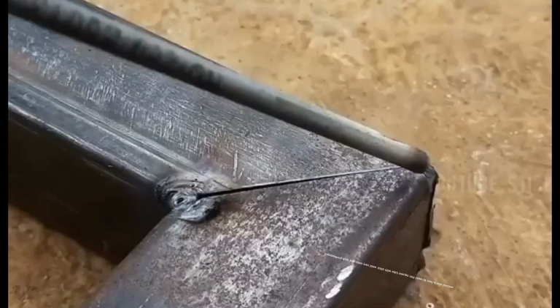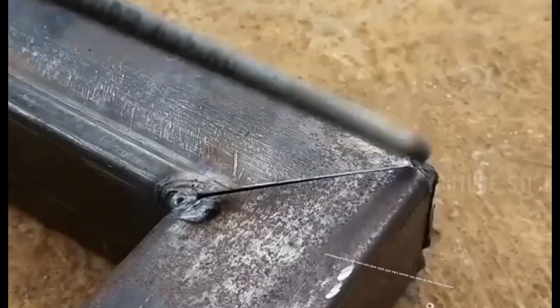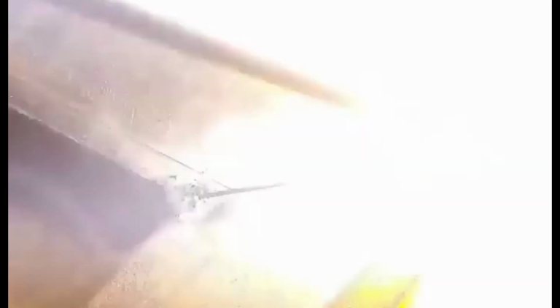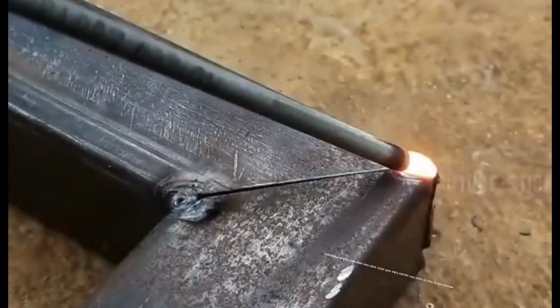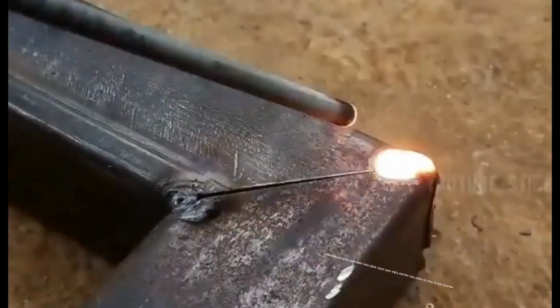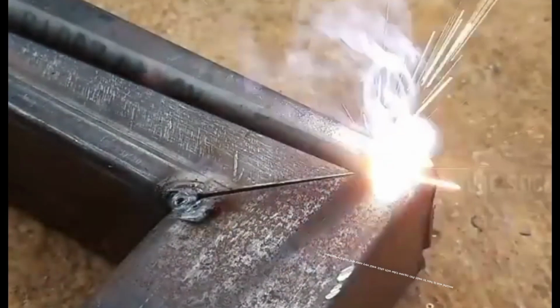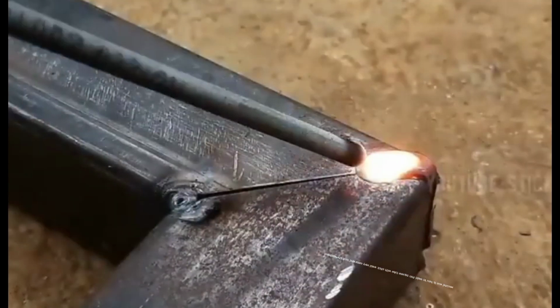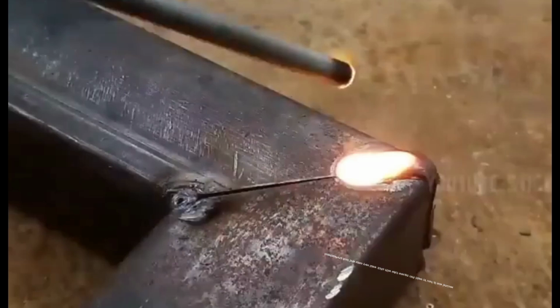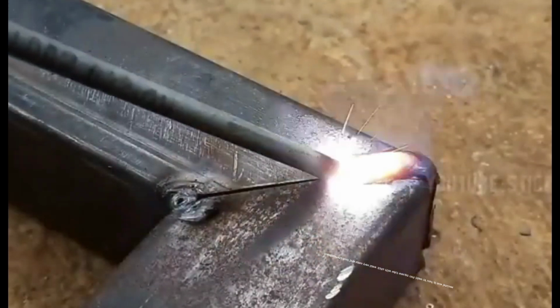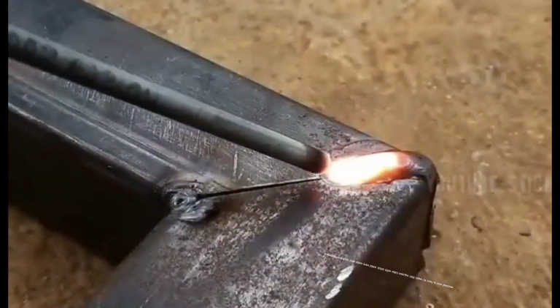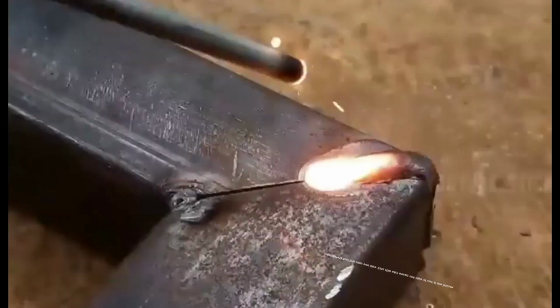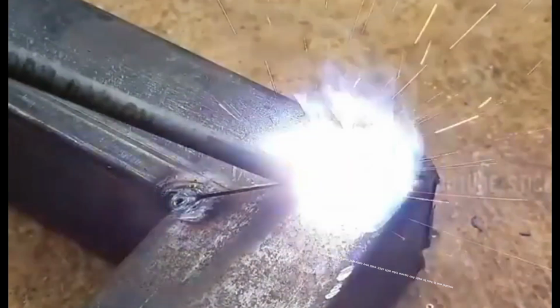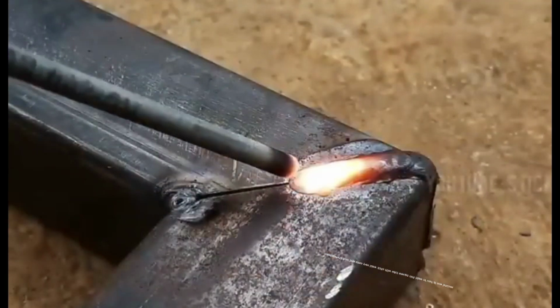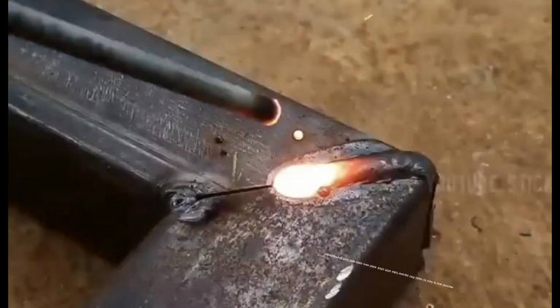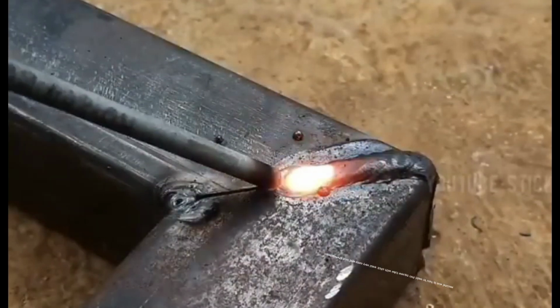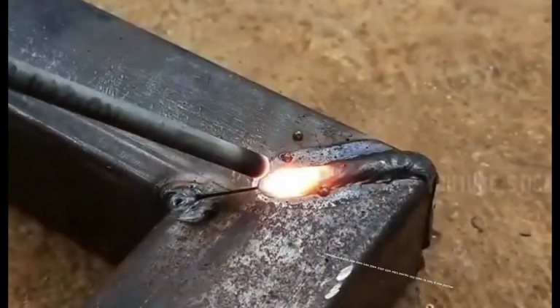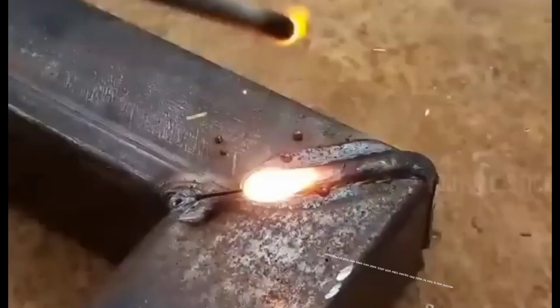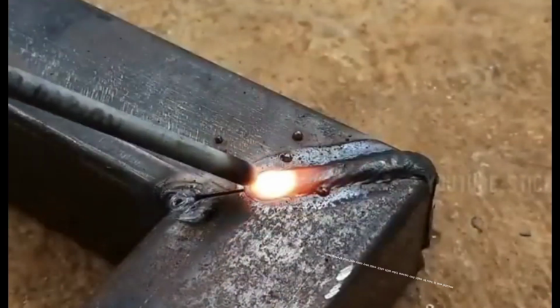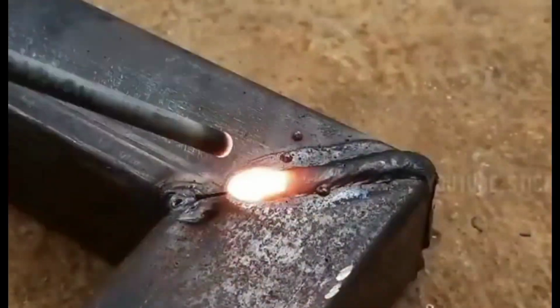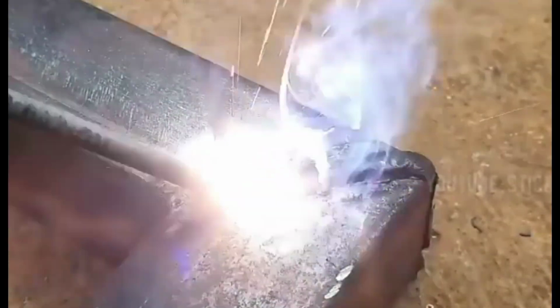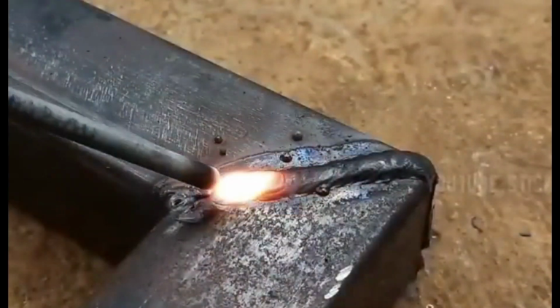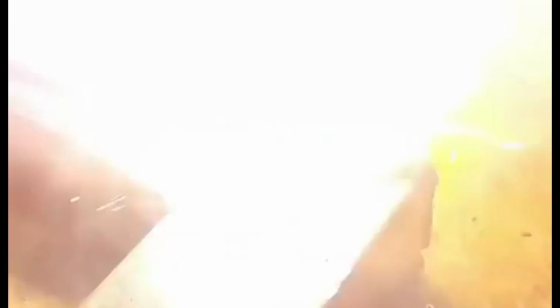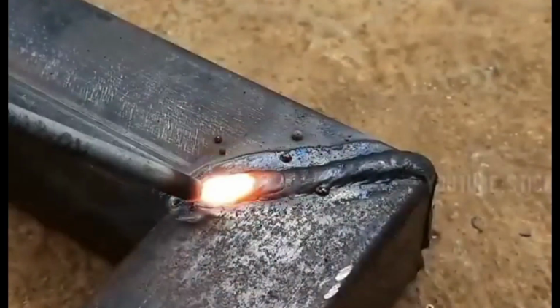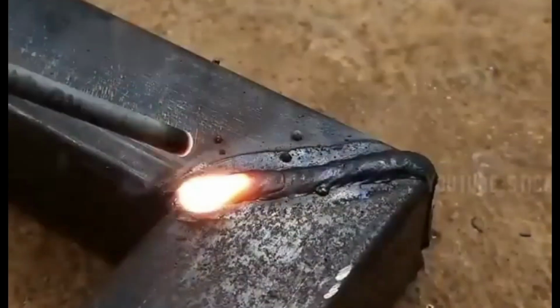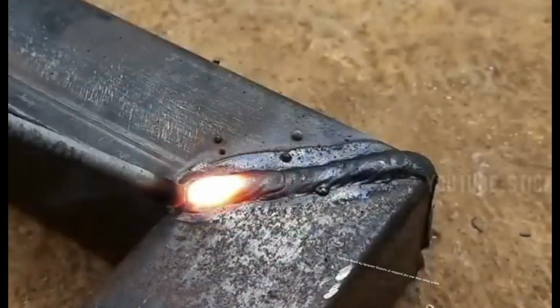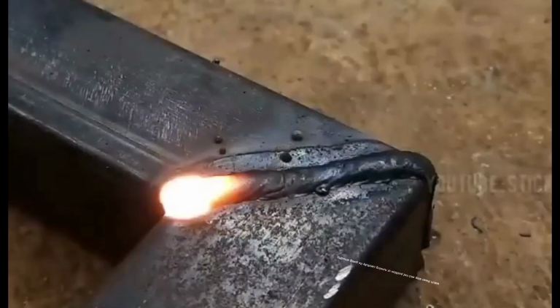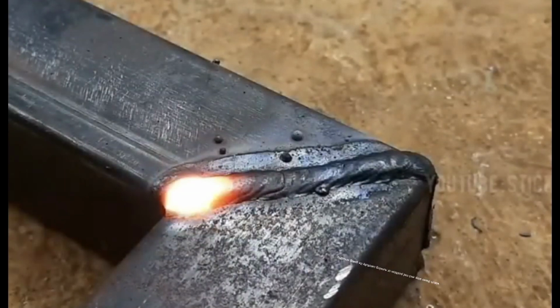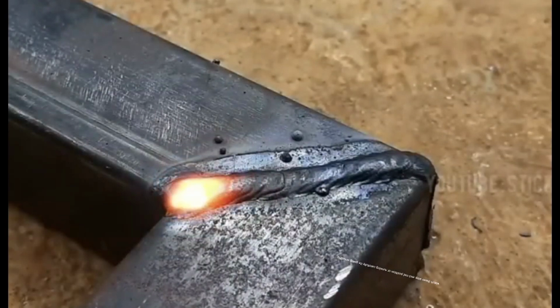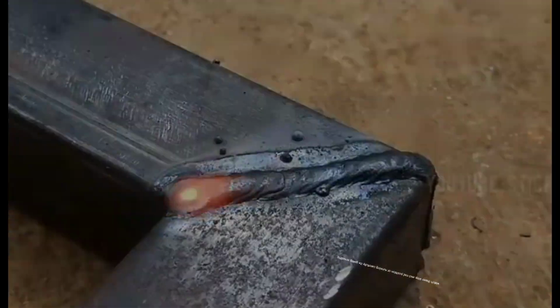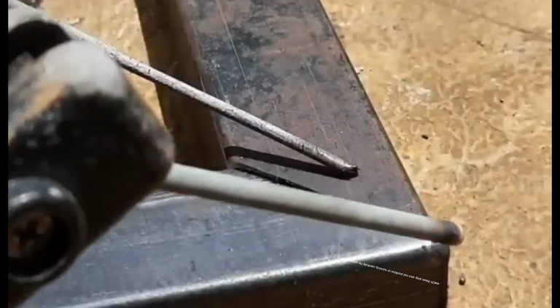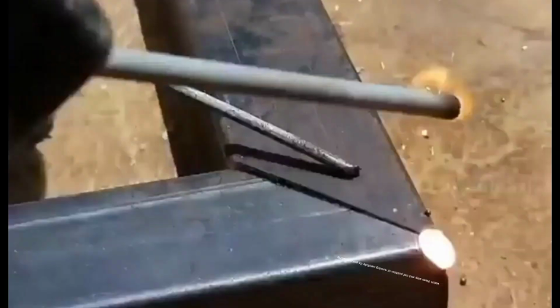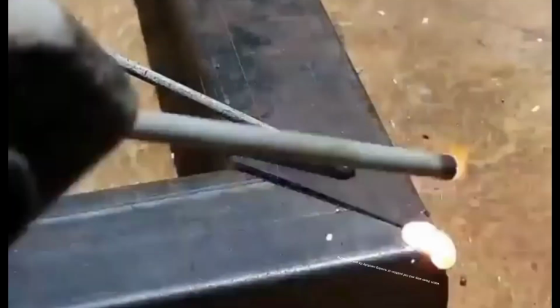Second one is how to weld thin square tube with stick weld — very easy and looks professional. Watch these steps and rod position or running carefully; it's going amazing.